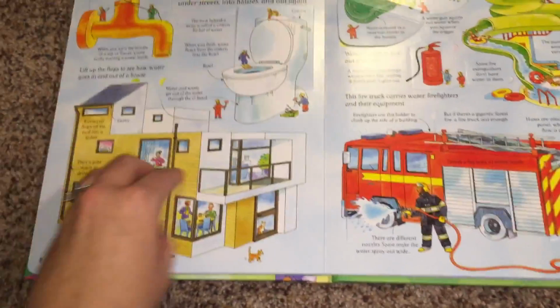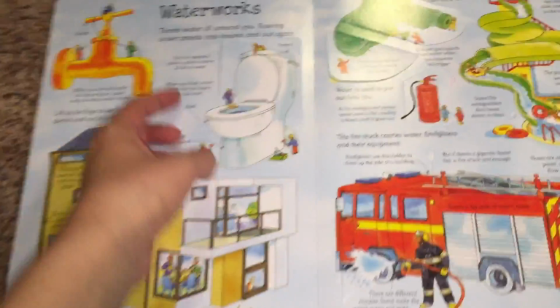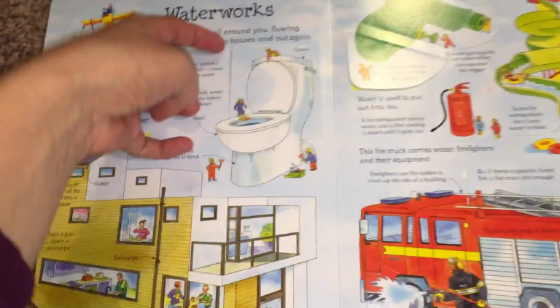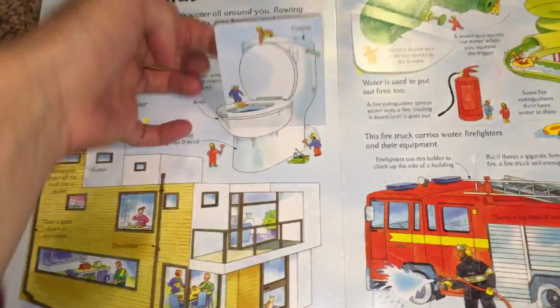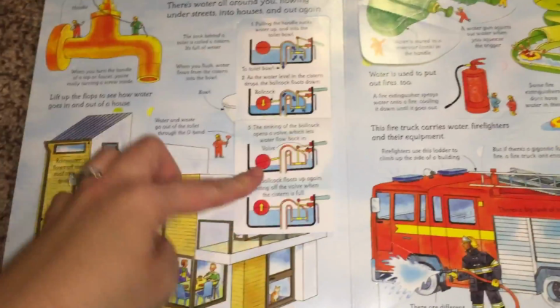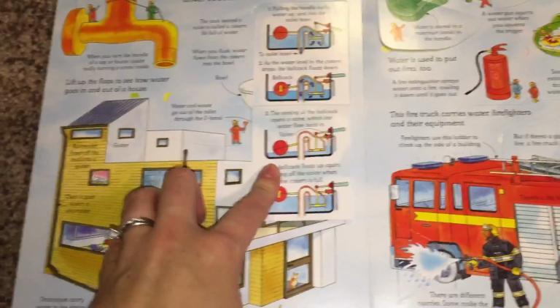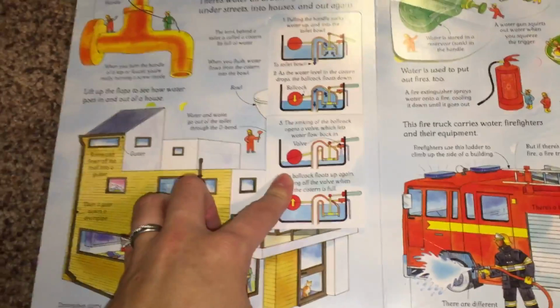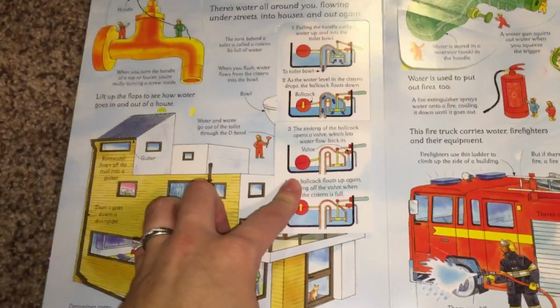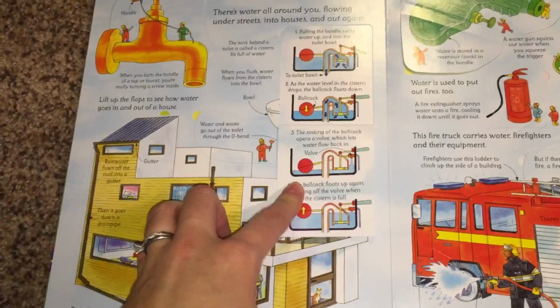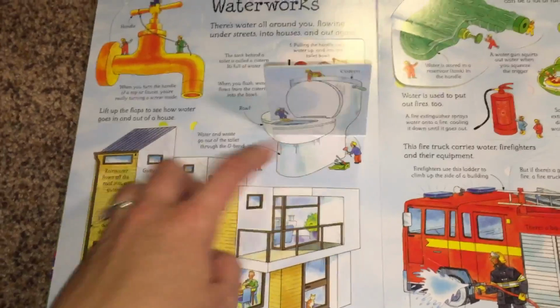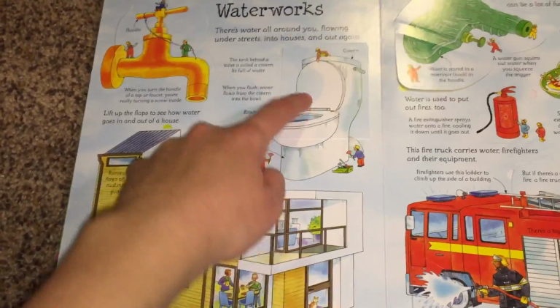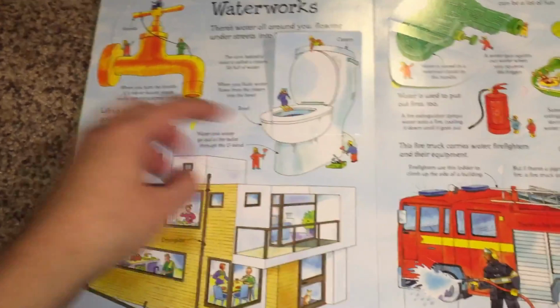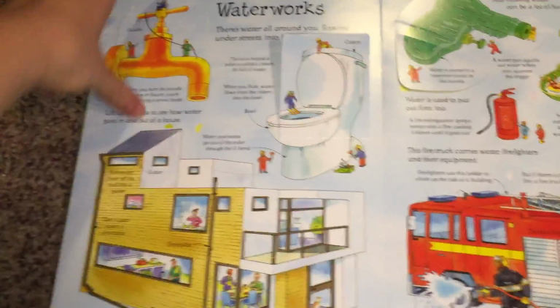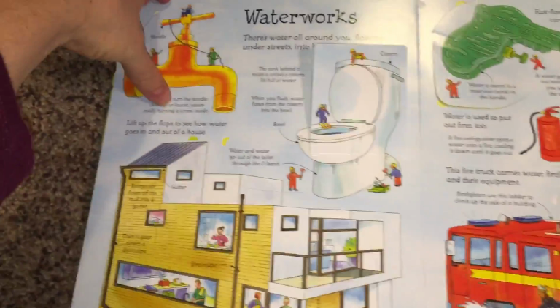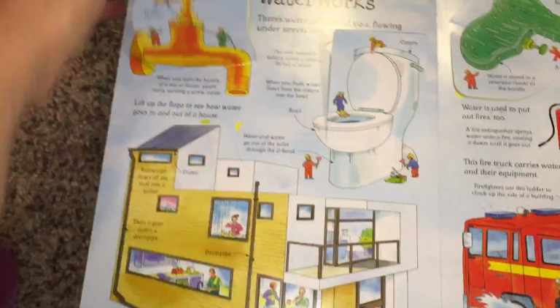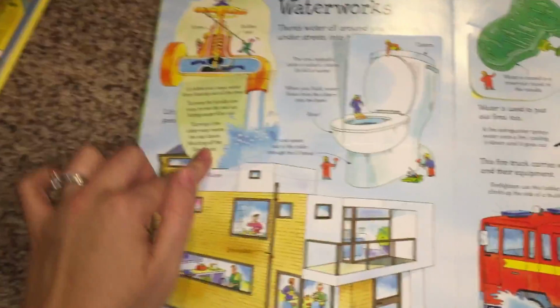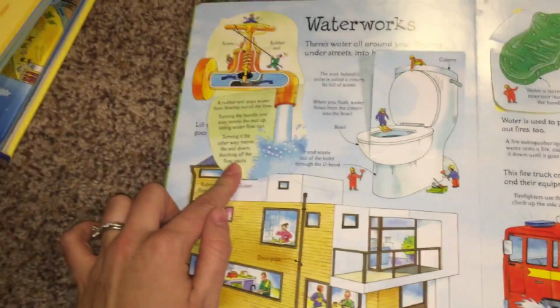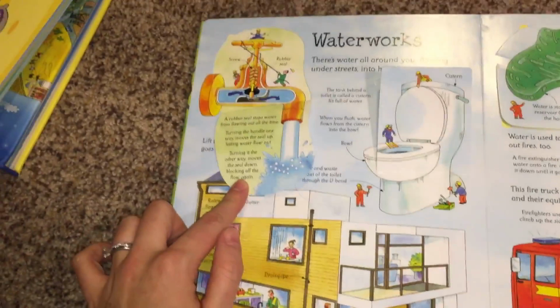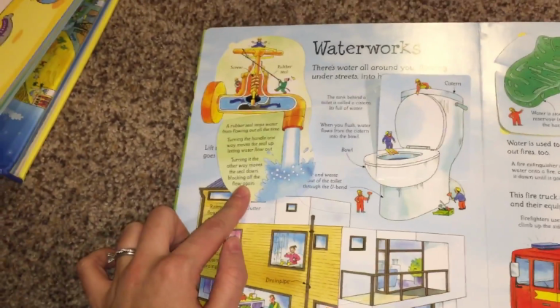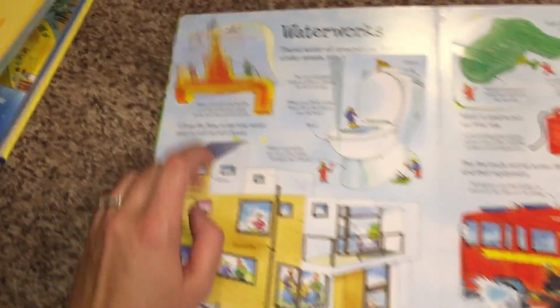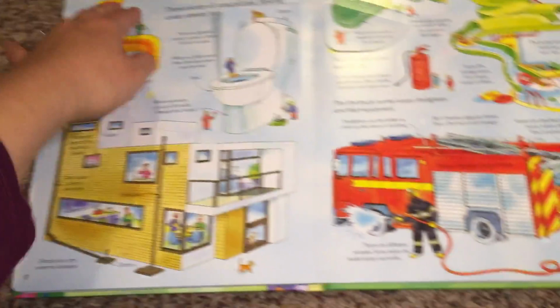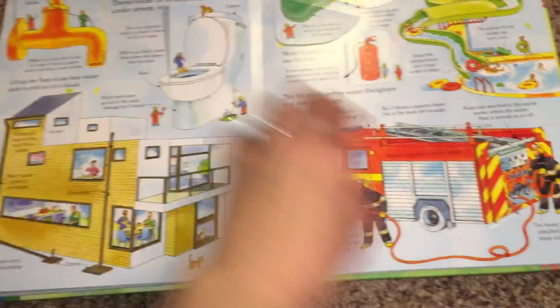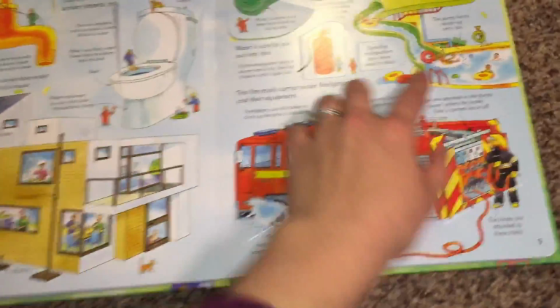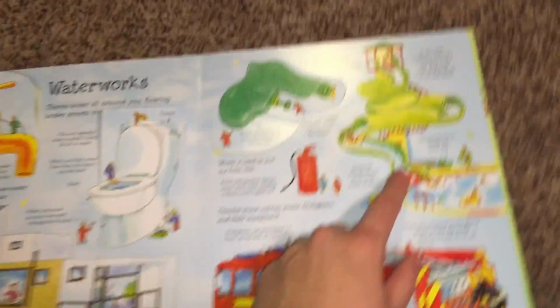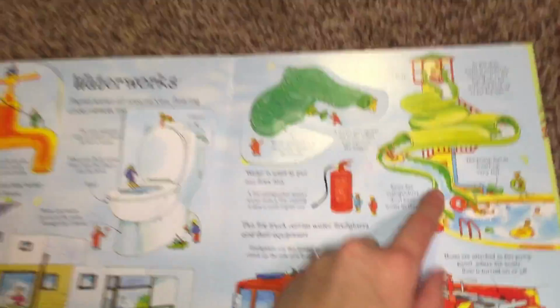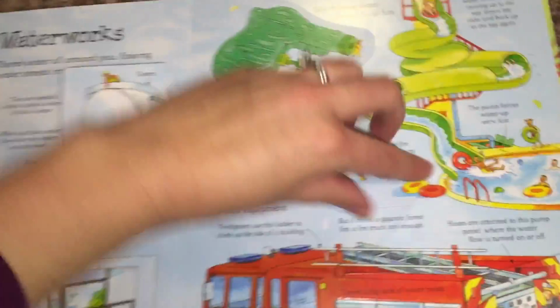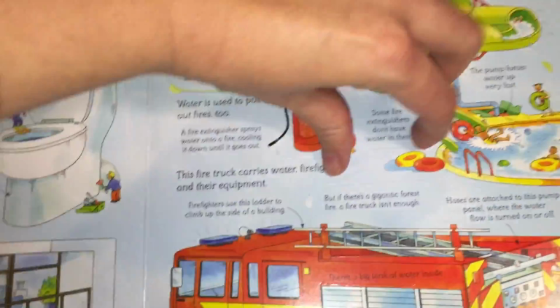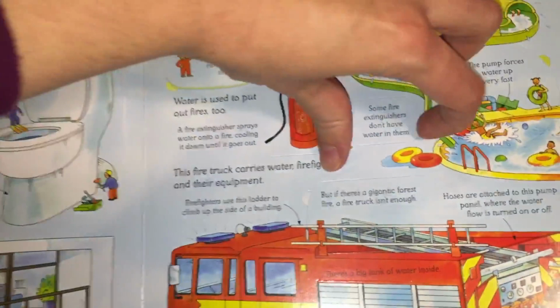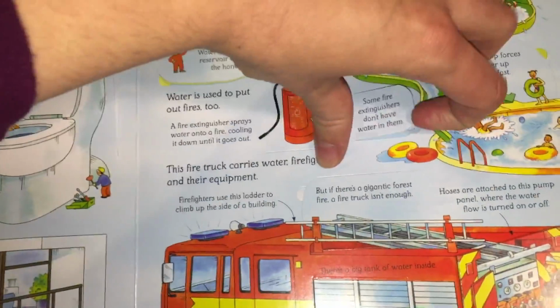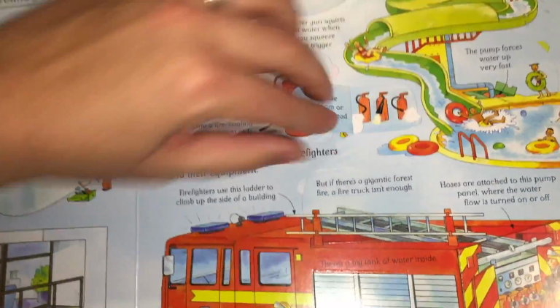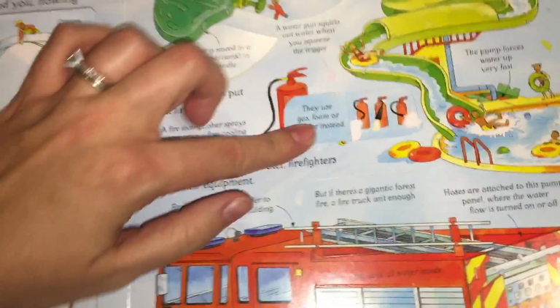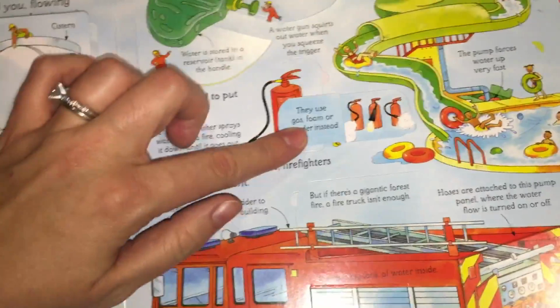Waterworks. The toilet — how that works. The handle. That's cool. Slides — I mean, what kid won't want to learn about that more?